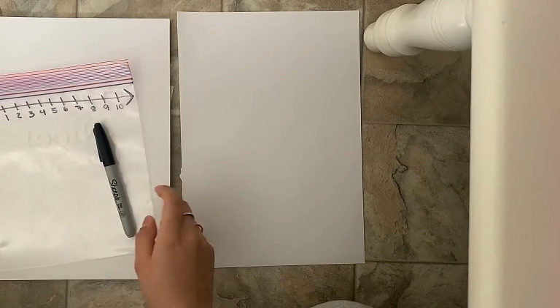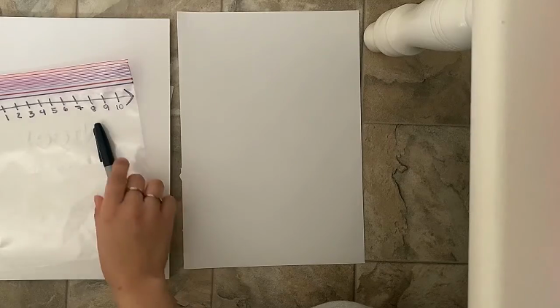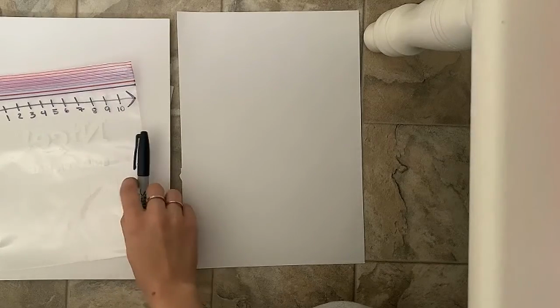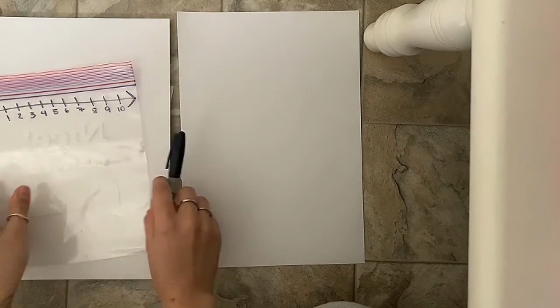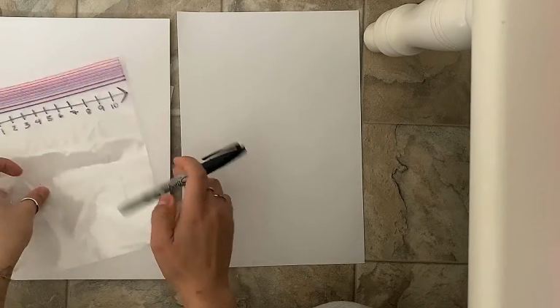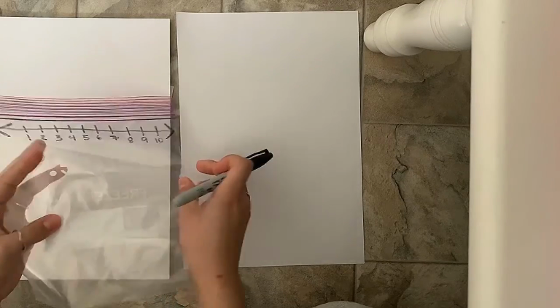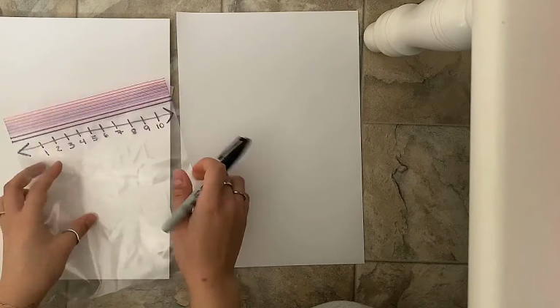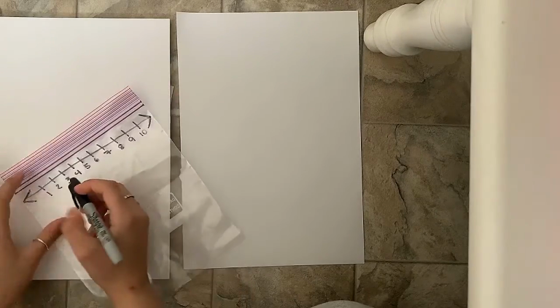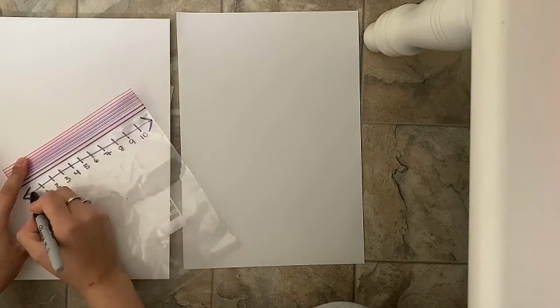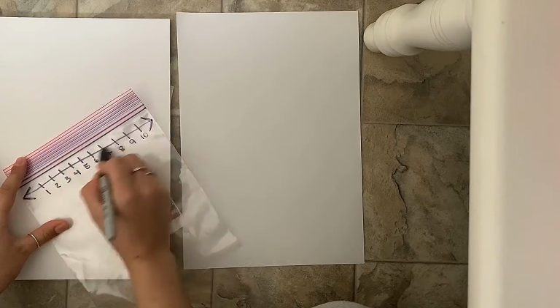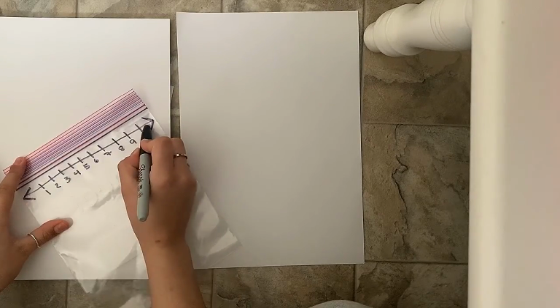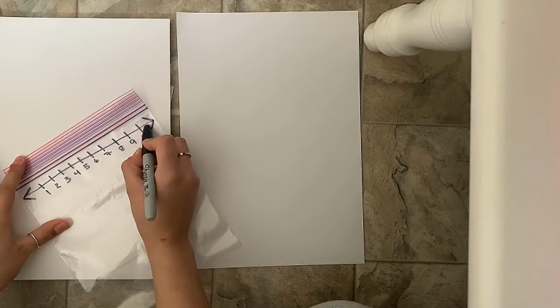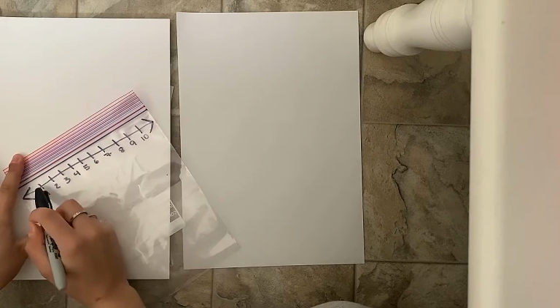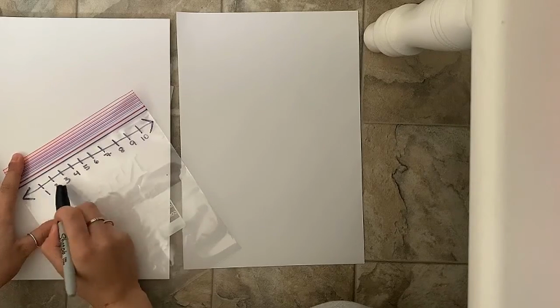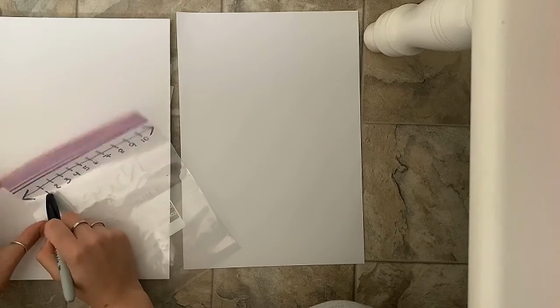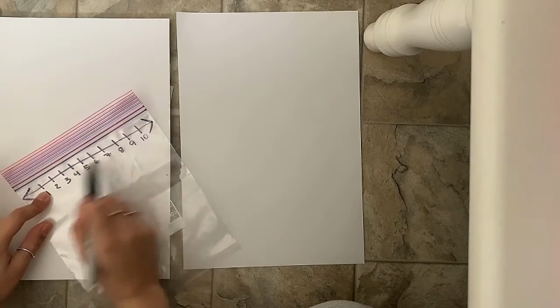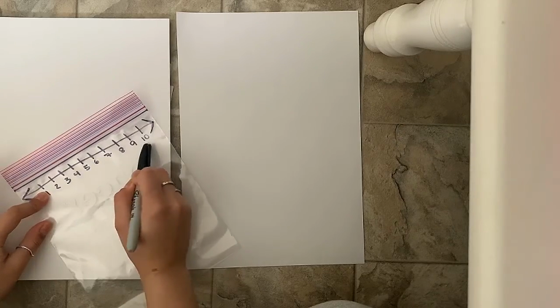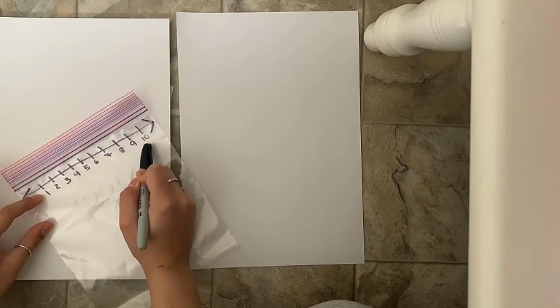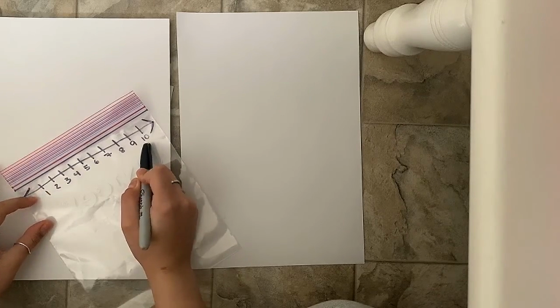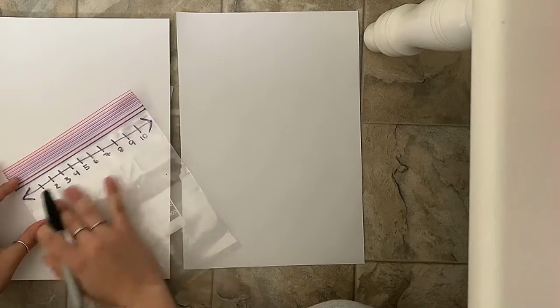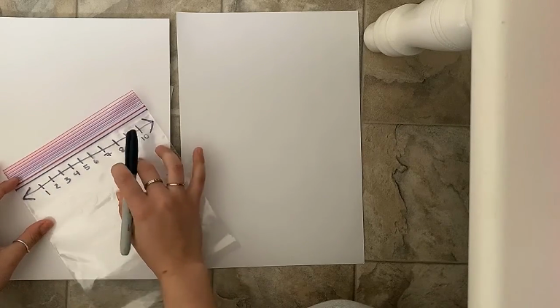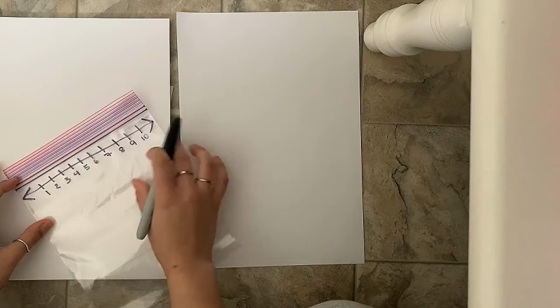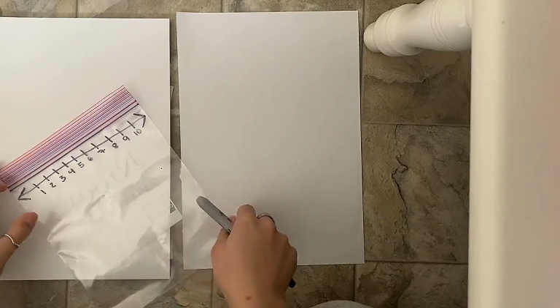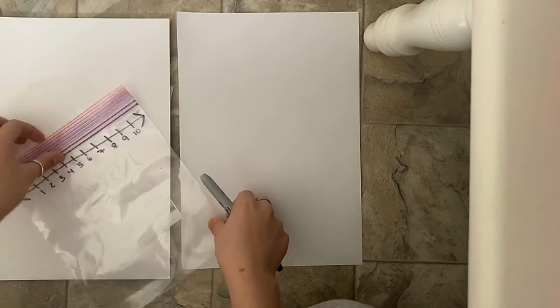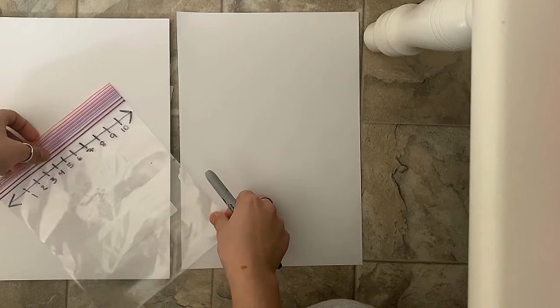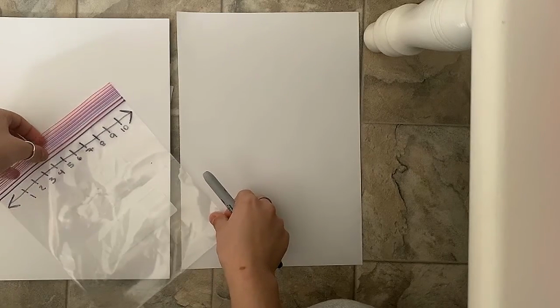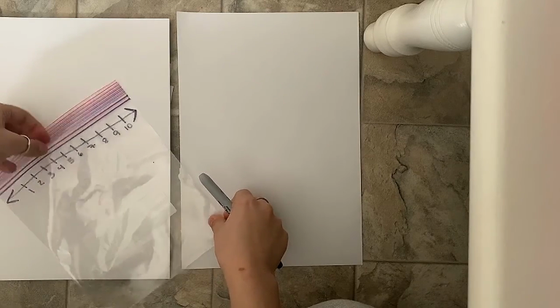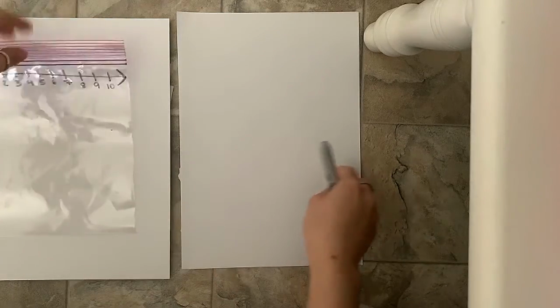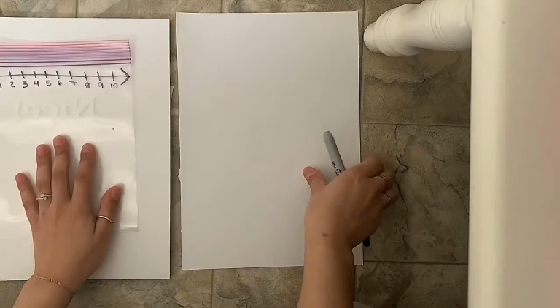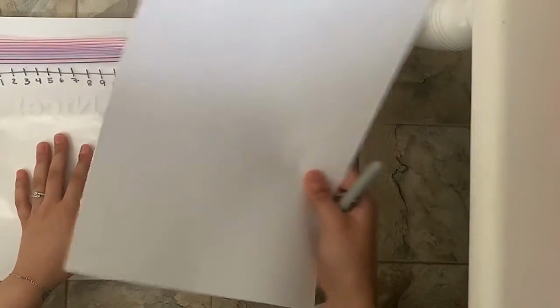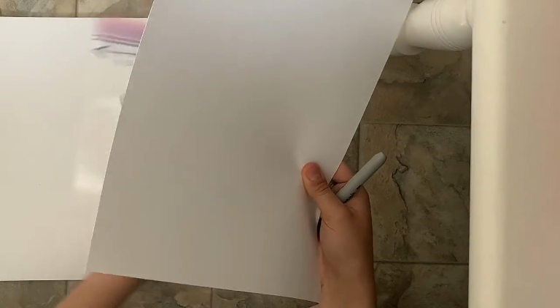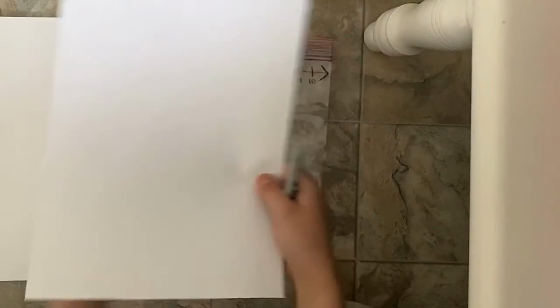On your ziplock you're gonna do a timeline — put the numbers 1 through 10 on the top part, right like this. And on your paper you're gonna cut however many squares you want.